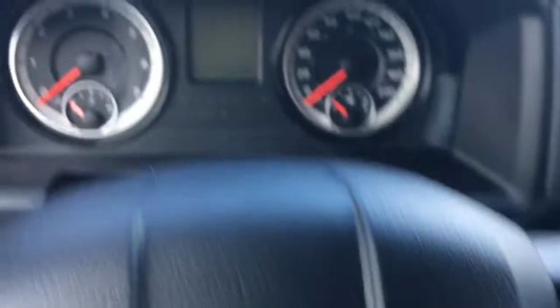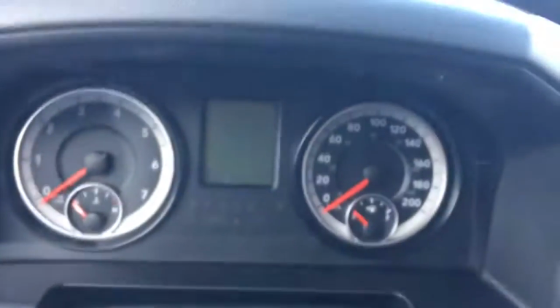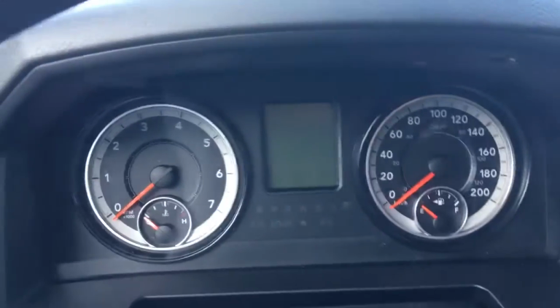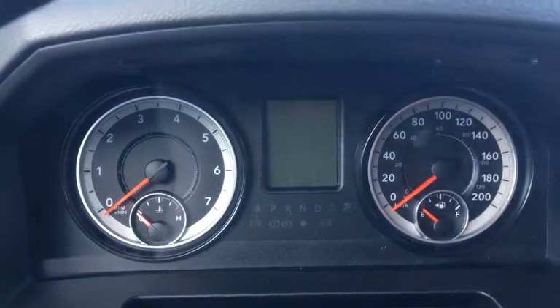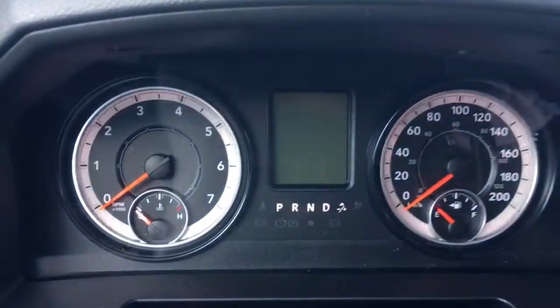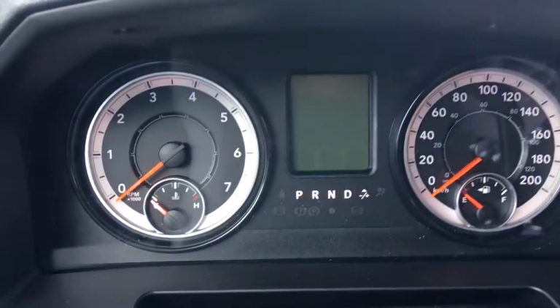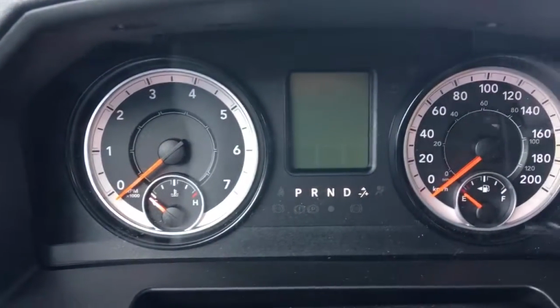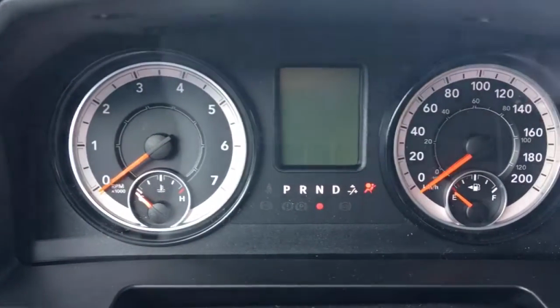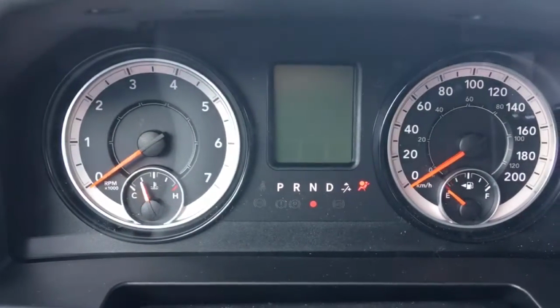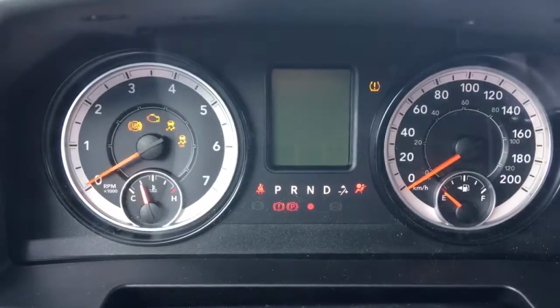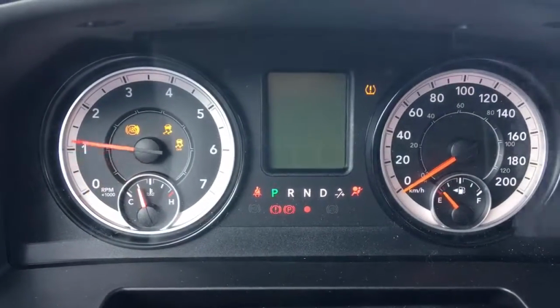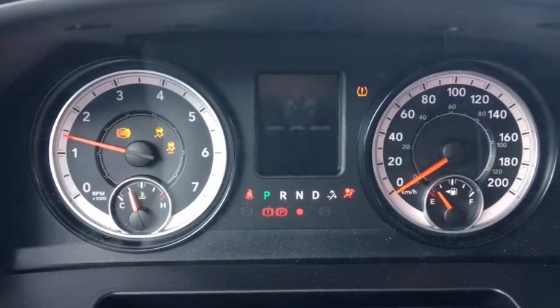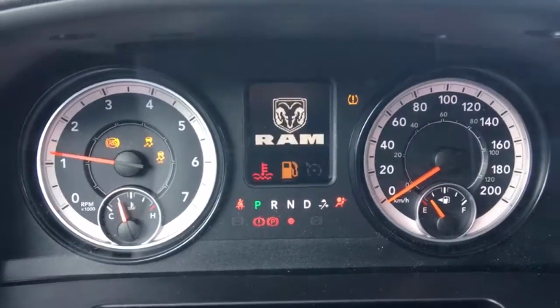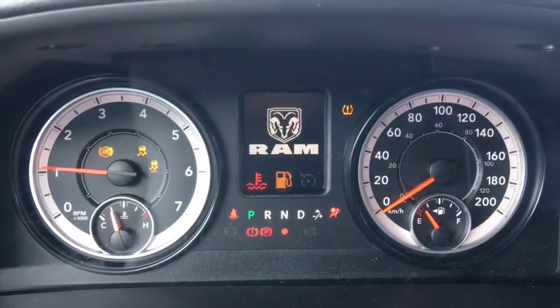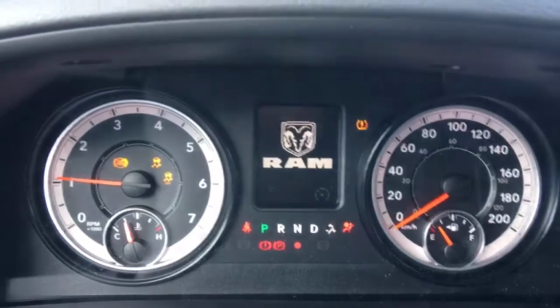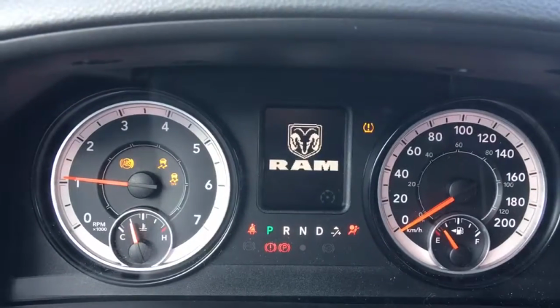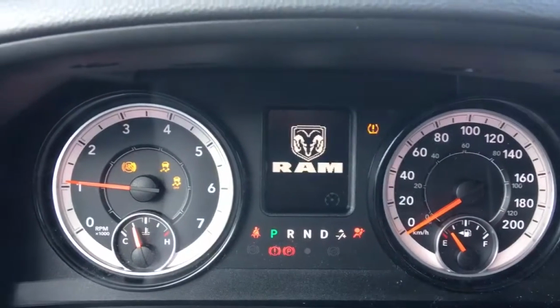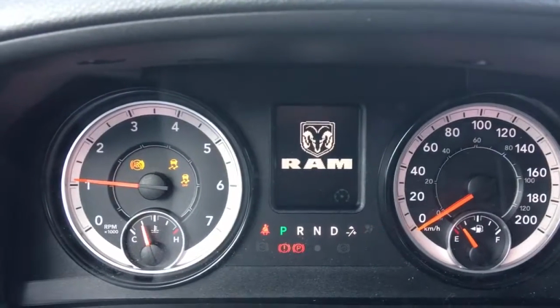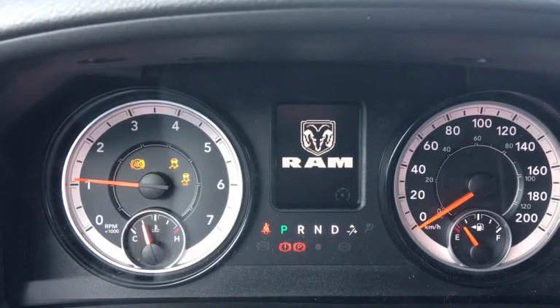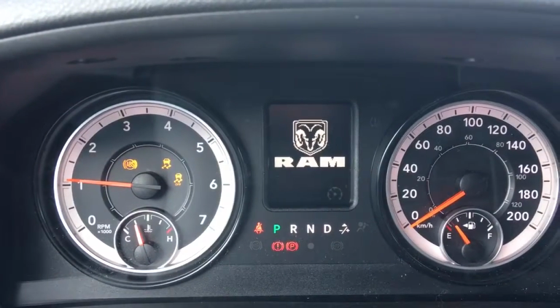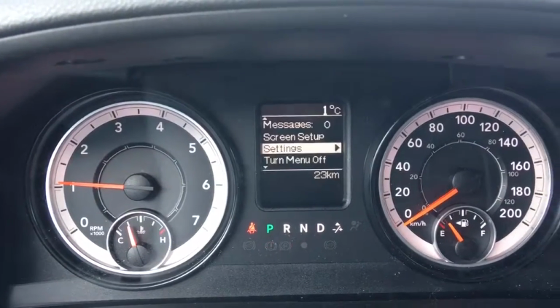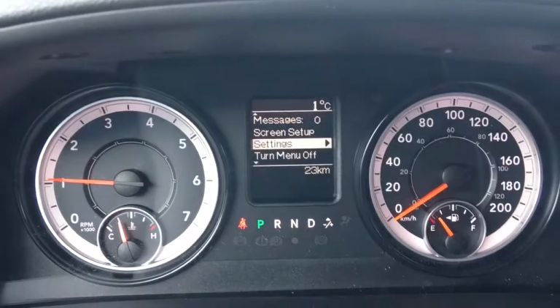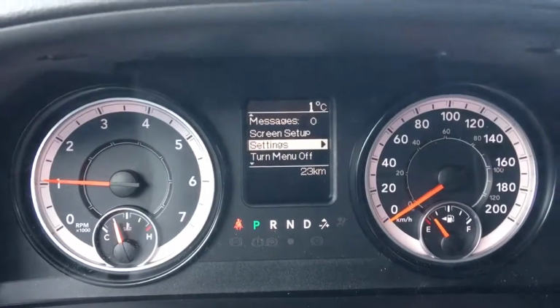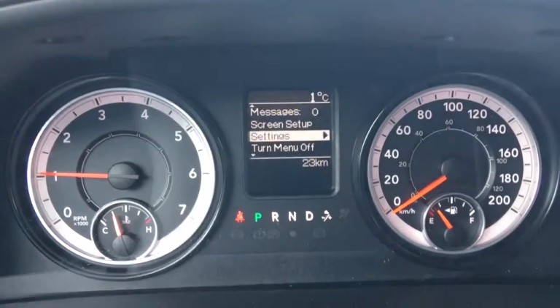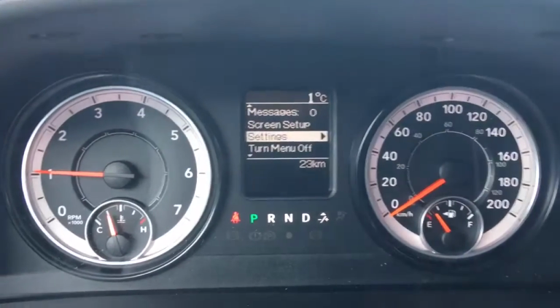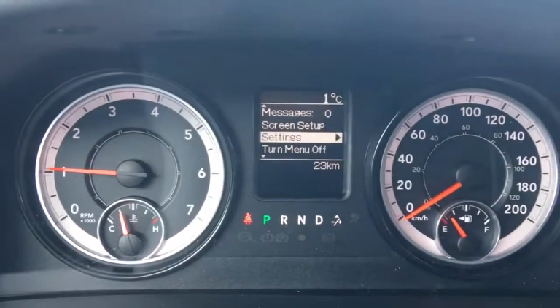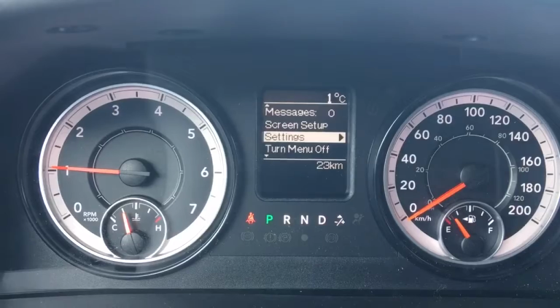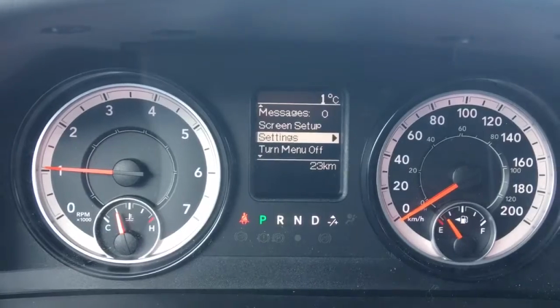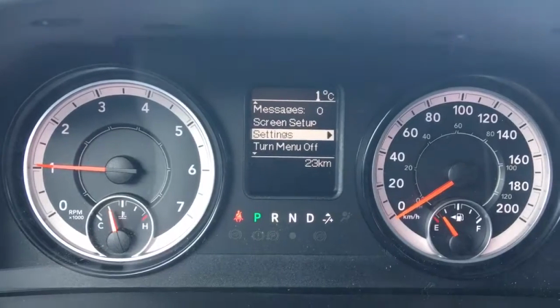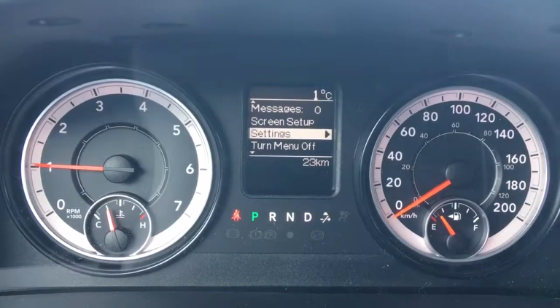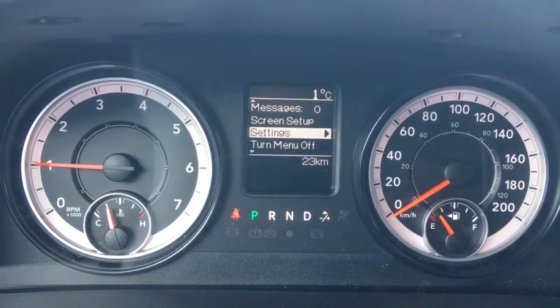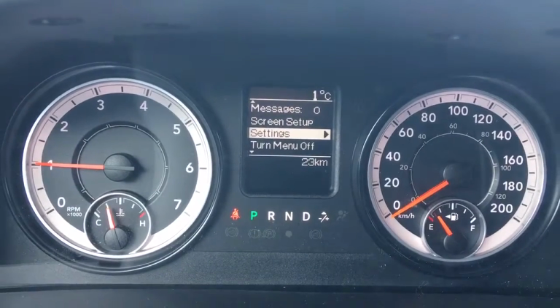I'll go ahead and start it up for you. You have your traction control and your ABS. It's currently sitting at 23 kilometers, so there are tons and tons of life left in here.